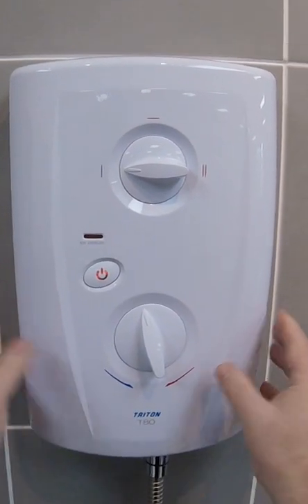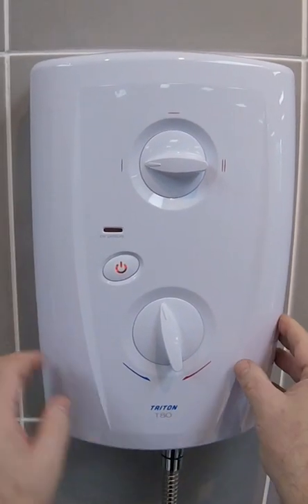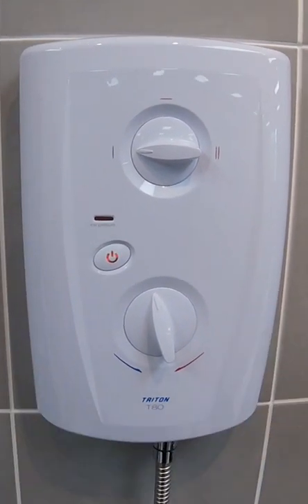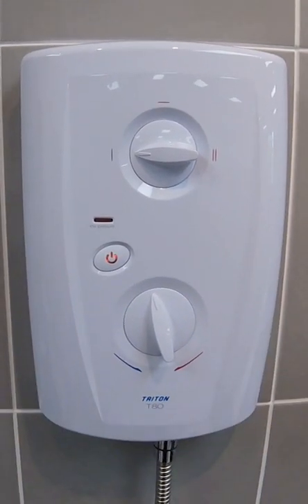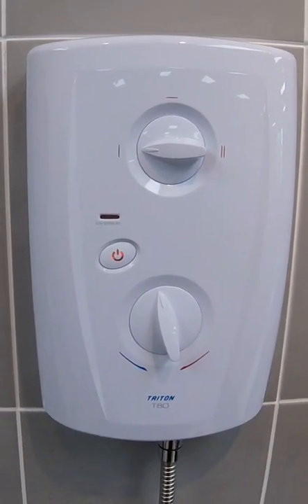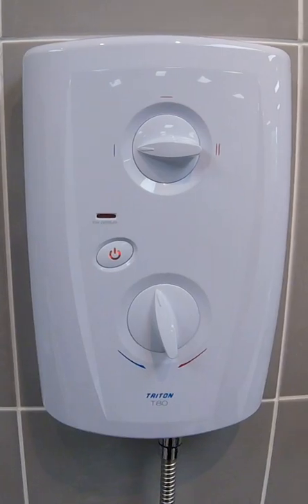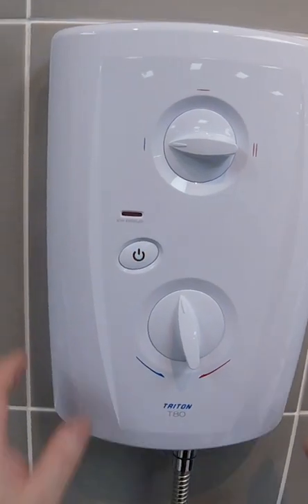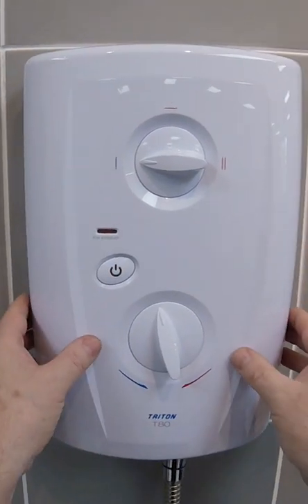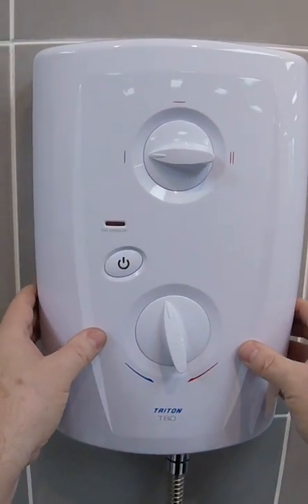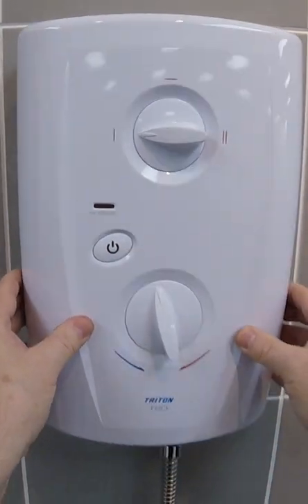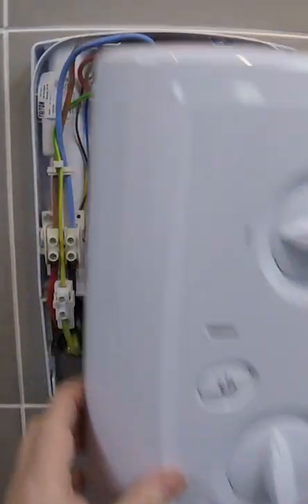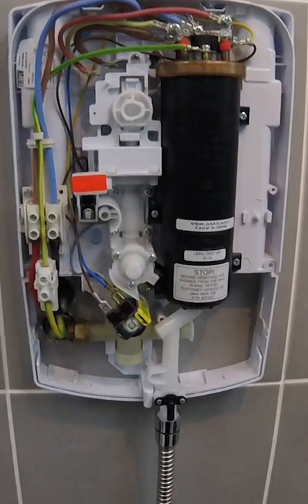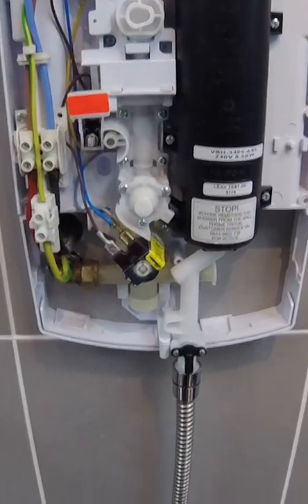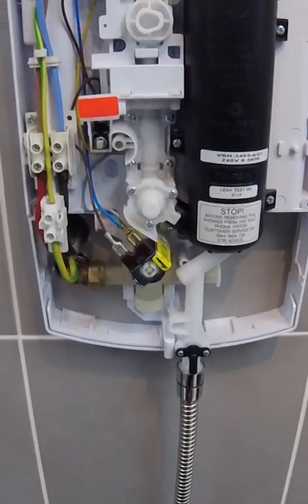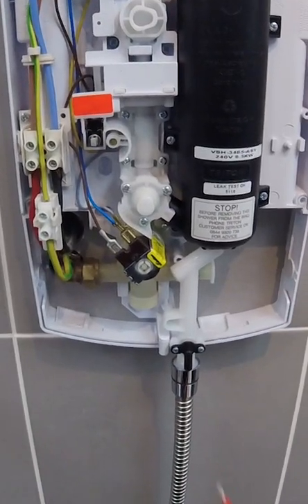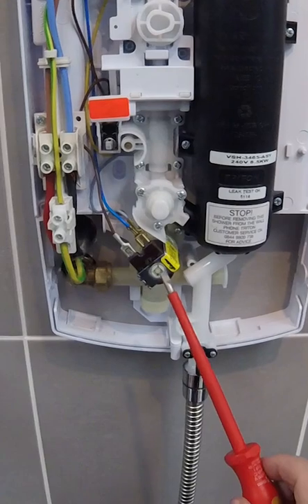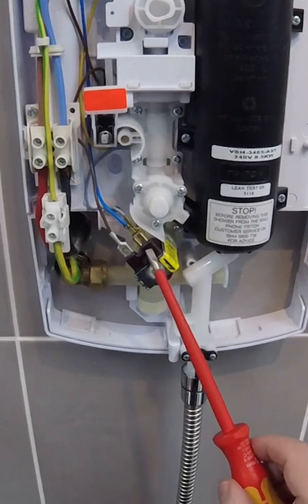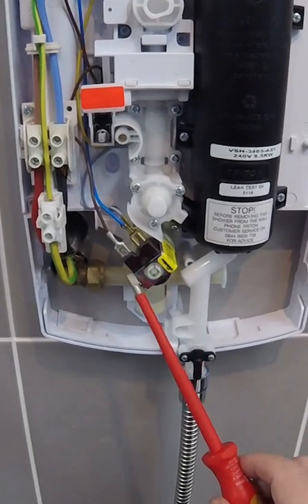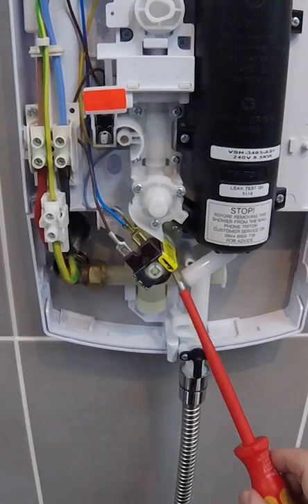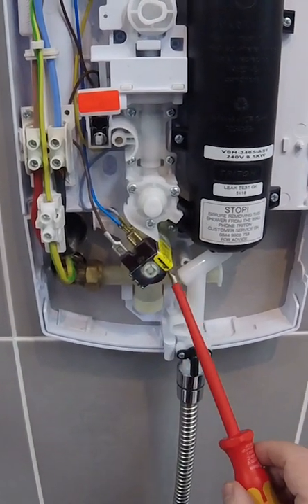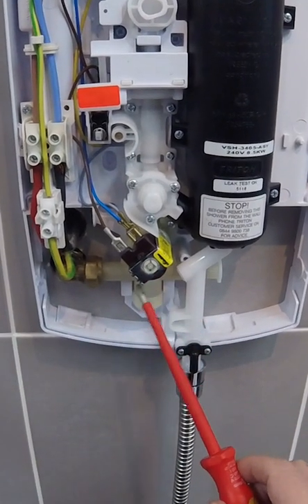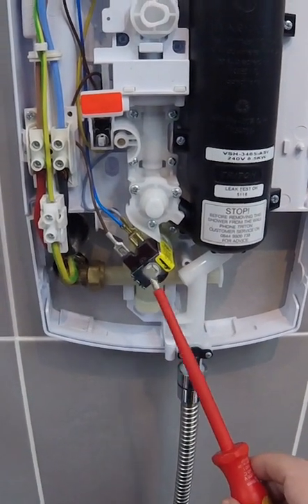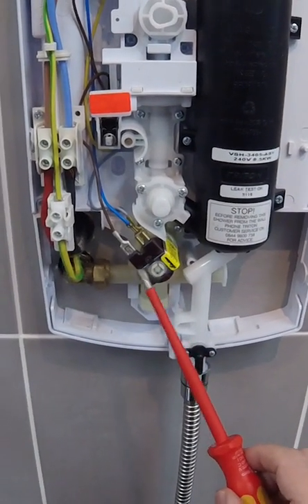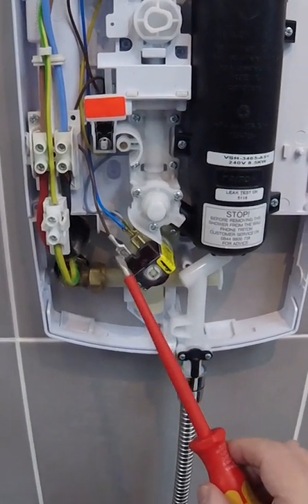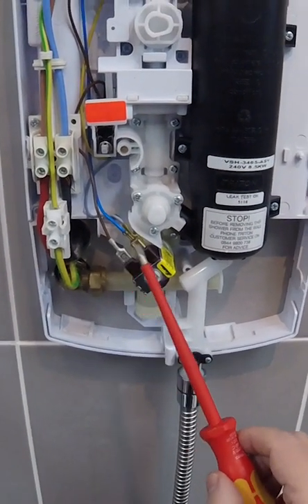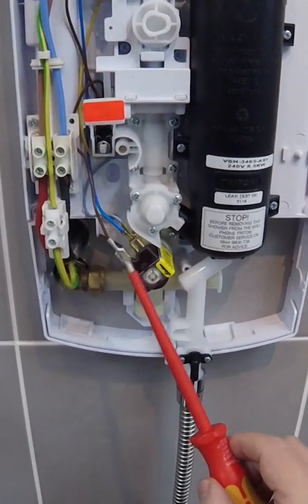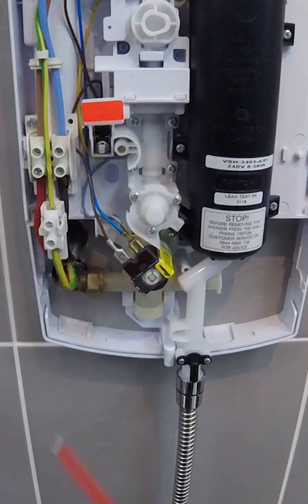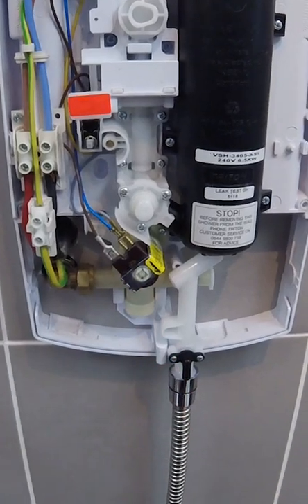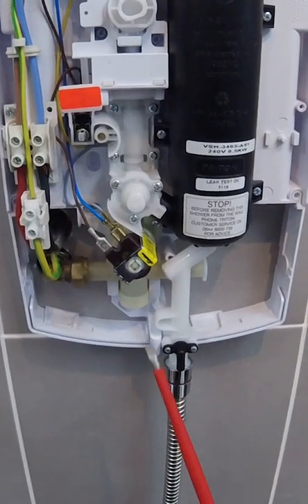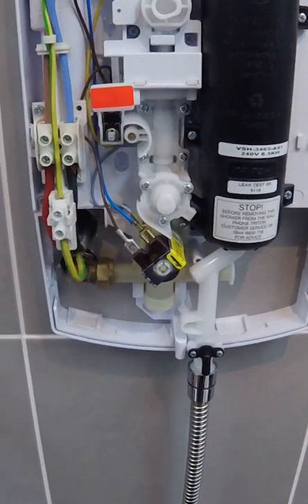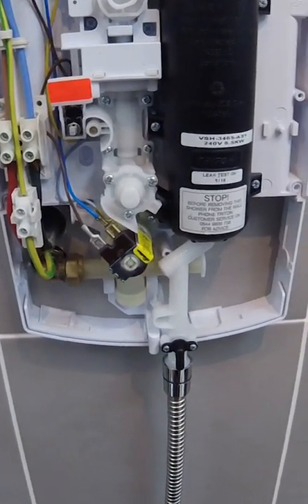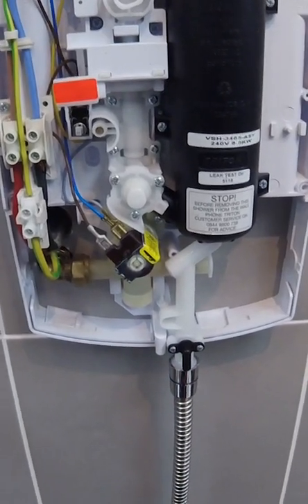First off I'm going to isolate the electricity and then we'll remove the cover. The solenoid coil is this brown colored coil on the top. It has two connections, a live and a neutral, and it's quite easily removed.